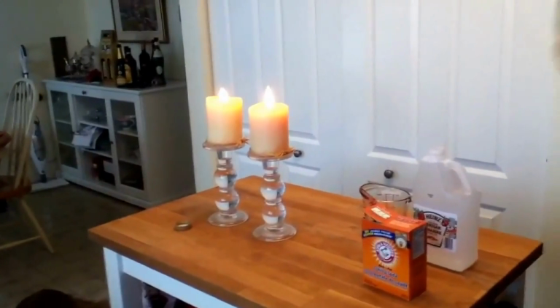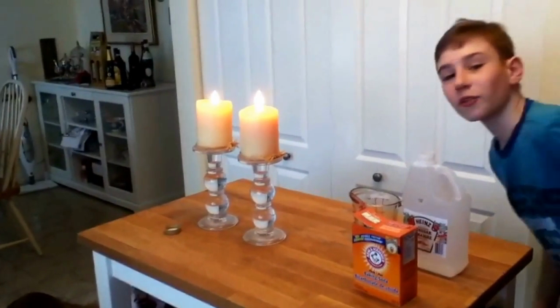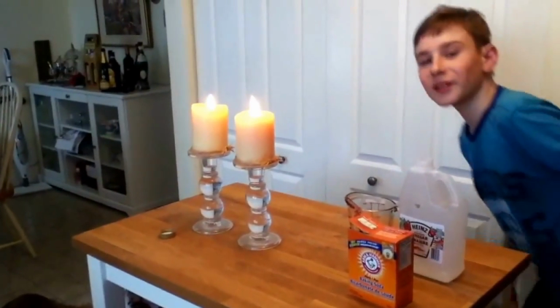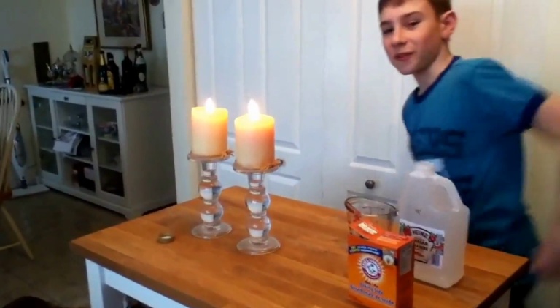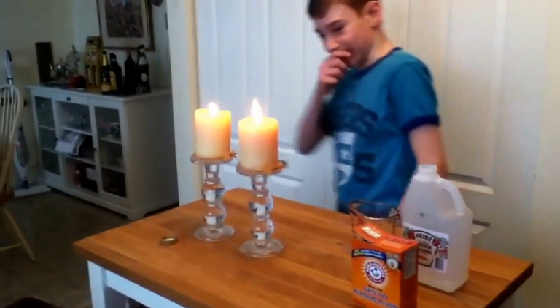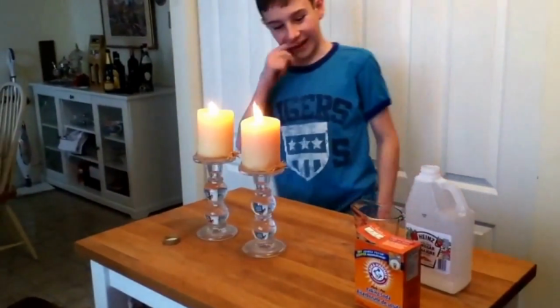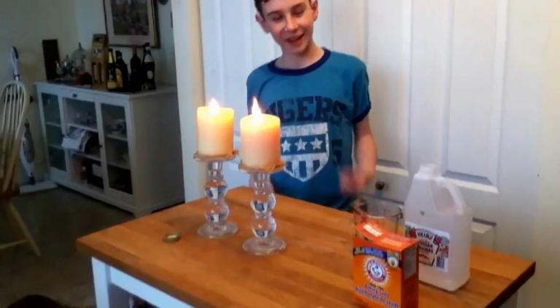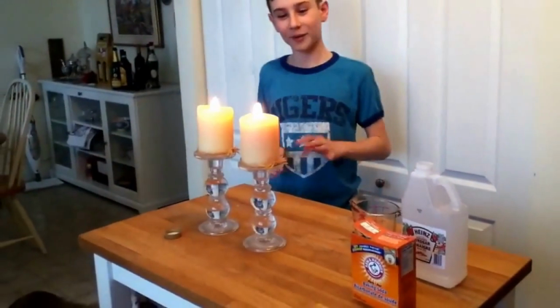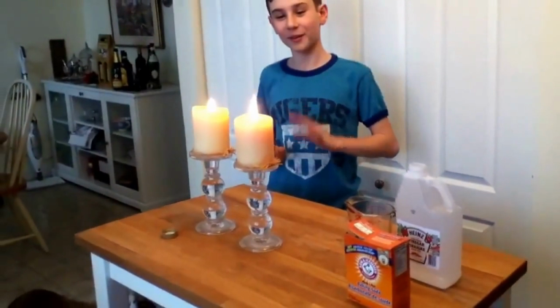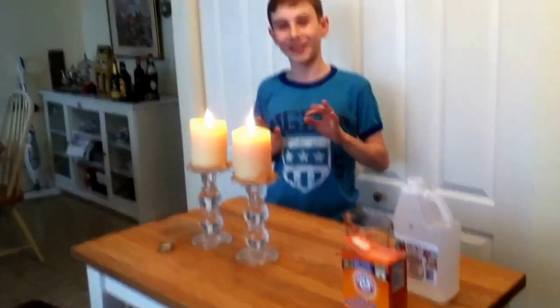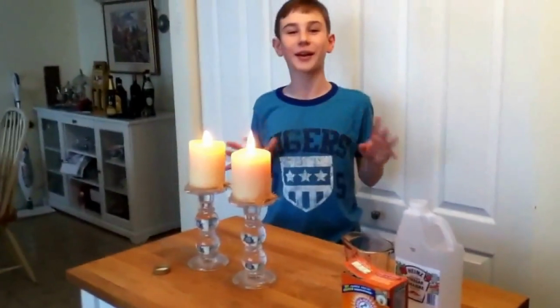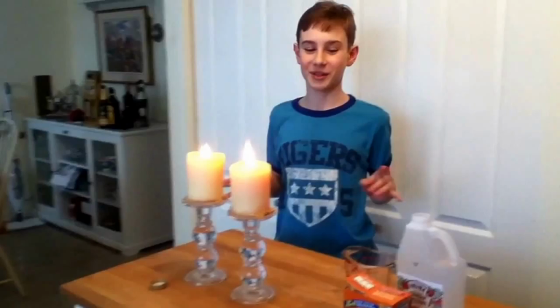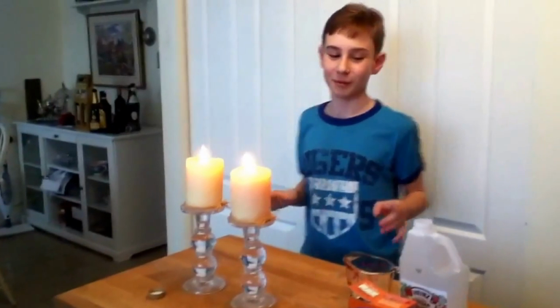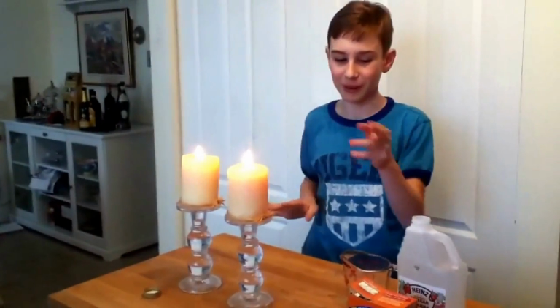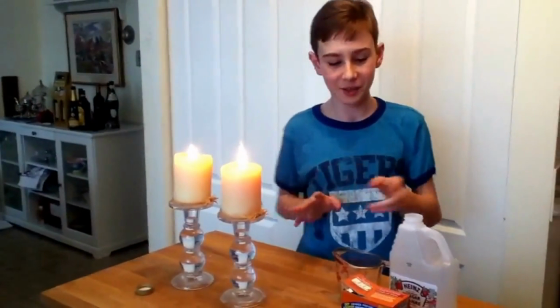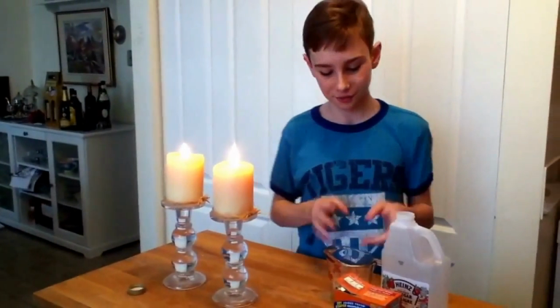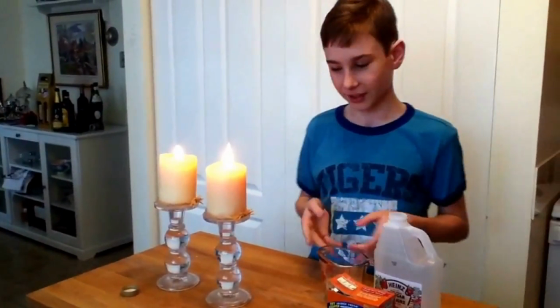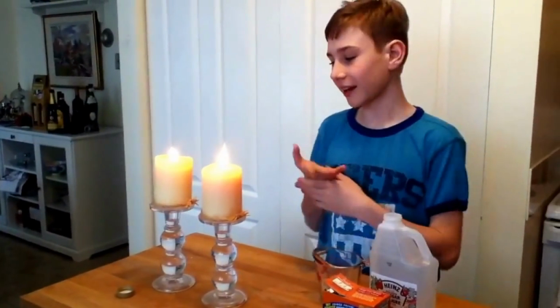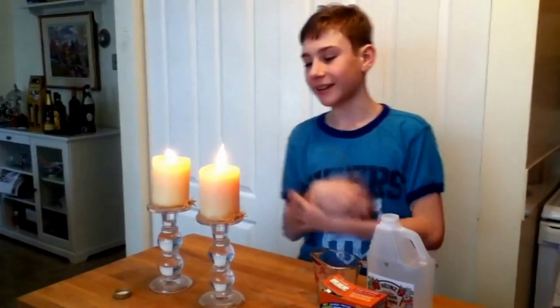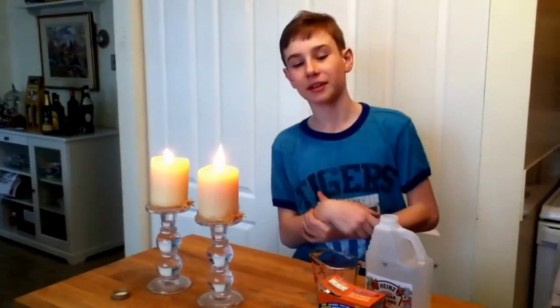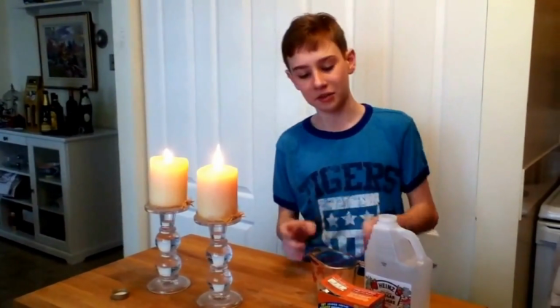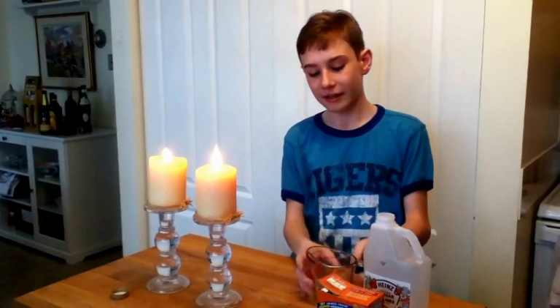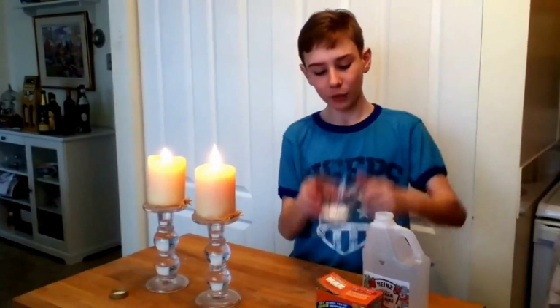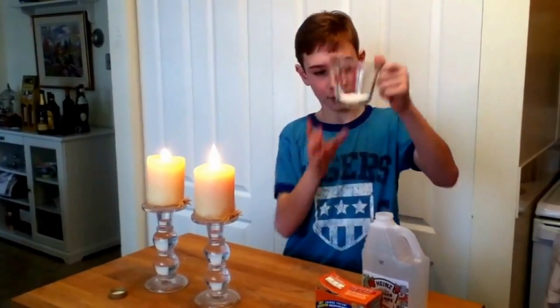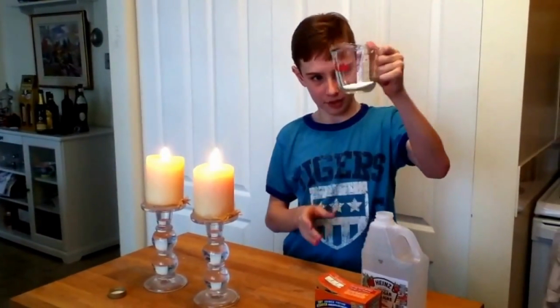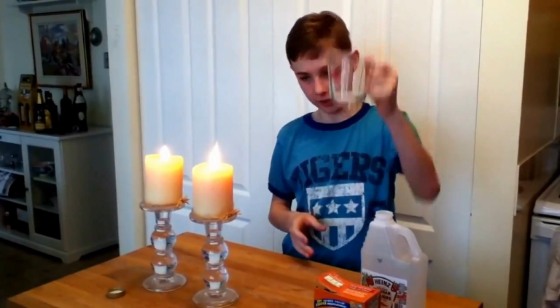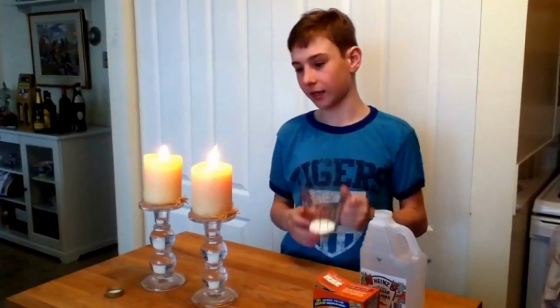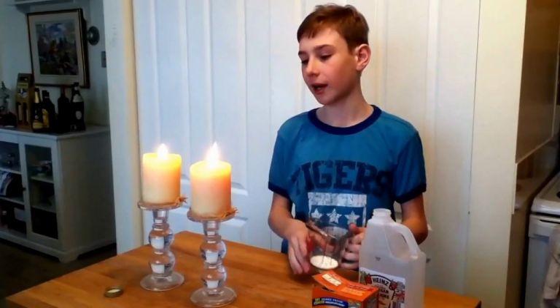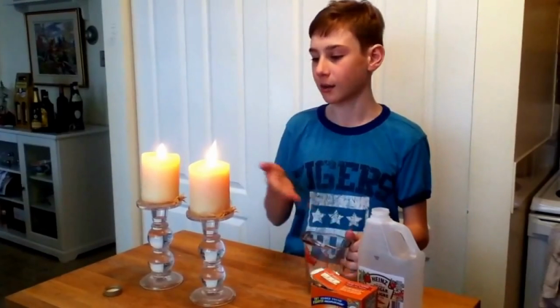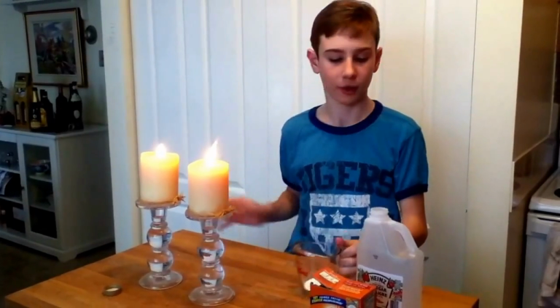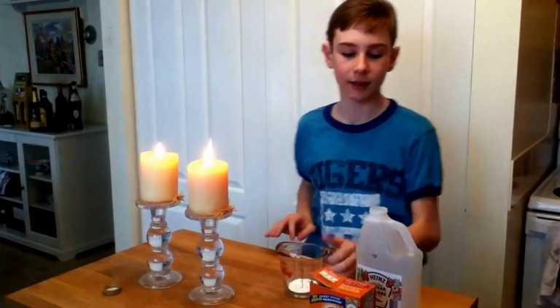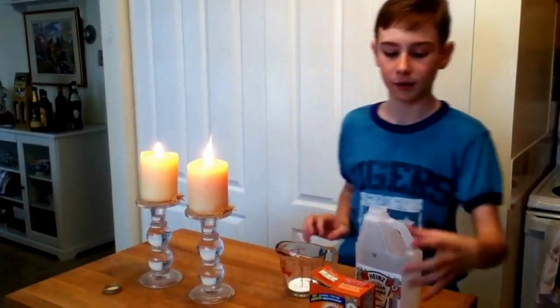Hey there everybody, Drew Floyd here and today I'm going to do a little cool chemistry experiment with baking soda, vinegar and some lit candles. I've already poured baking soda in here to save on camera time, as well as lighting the candles.